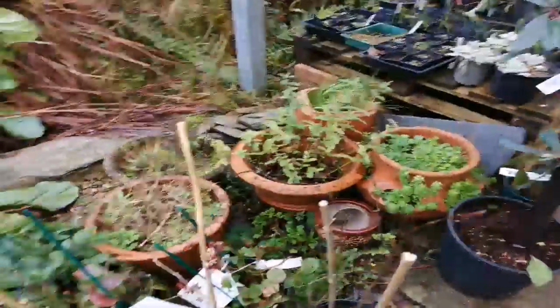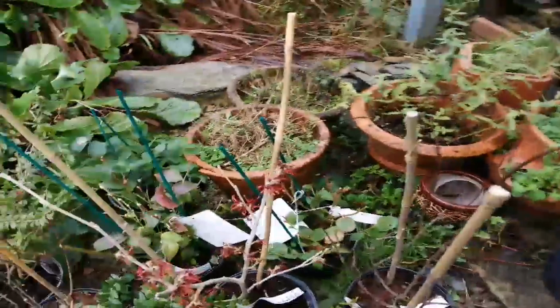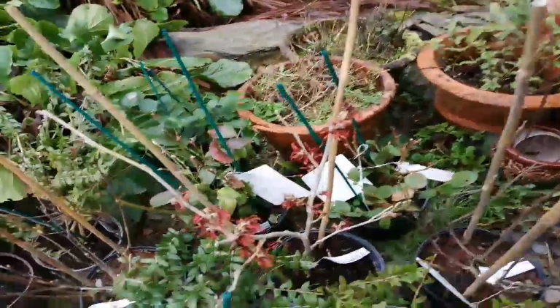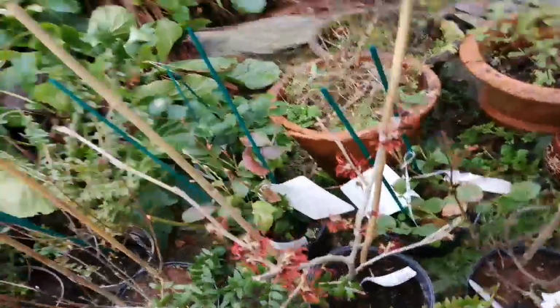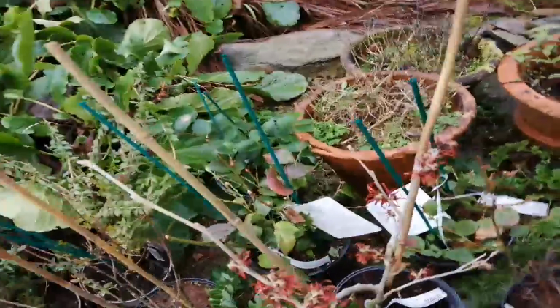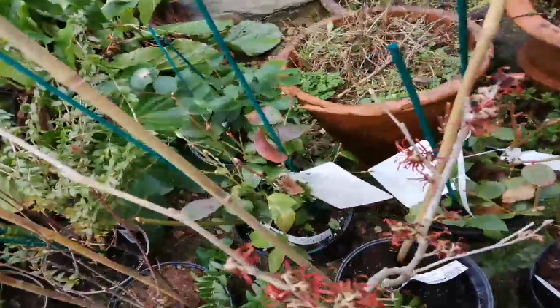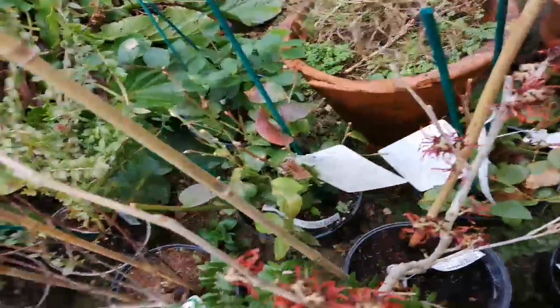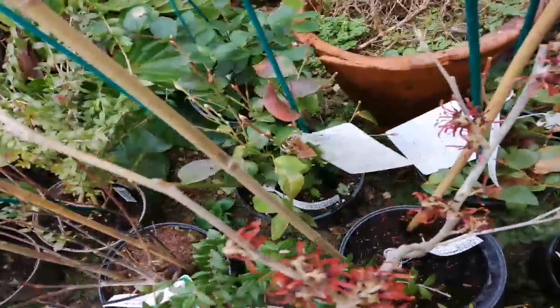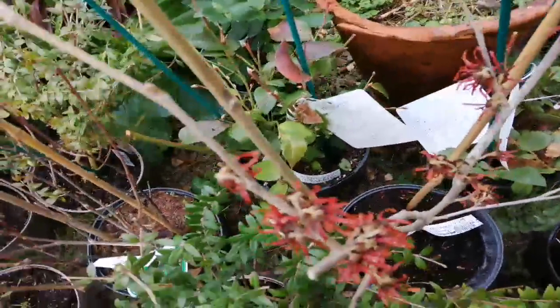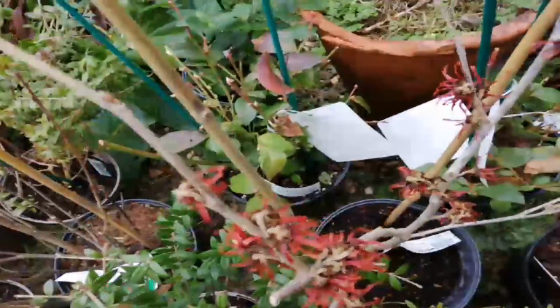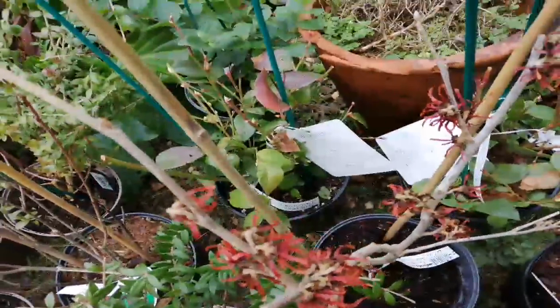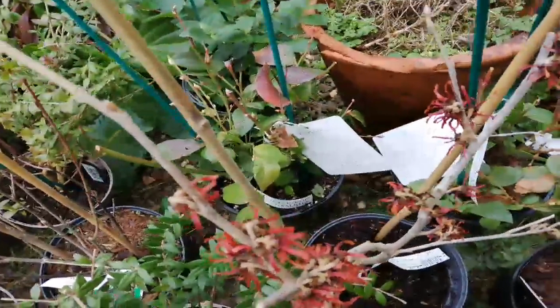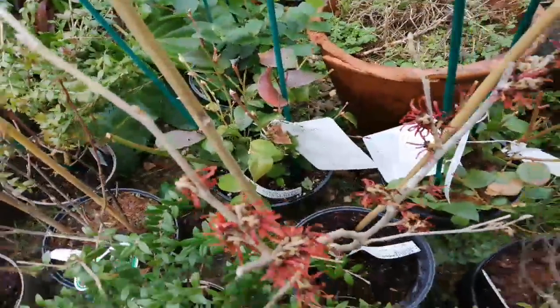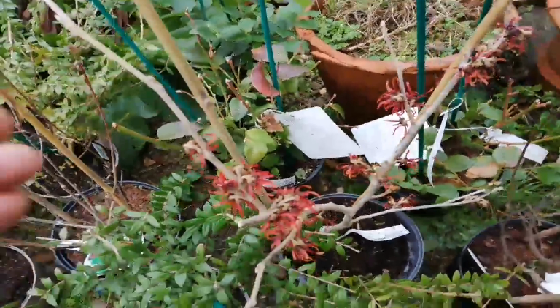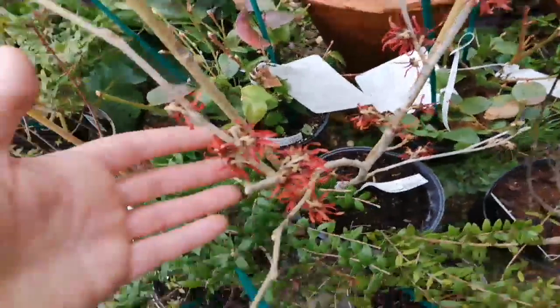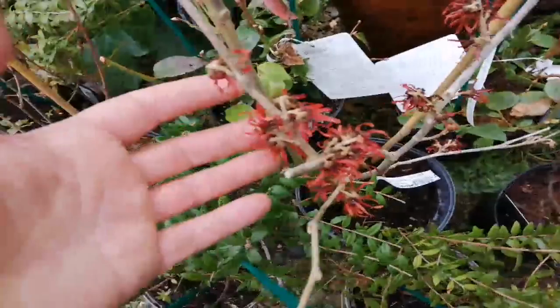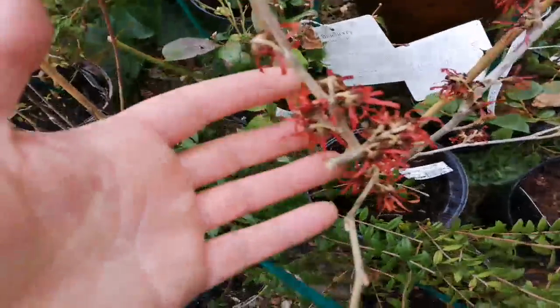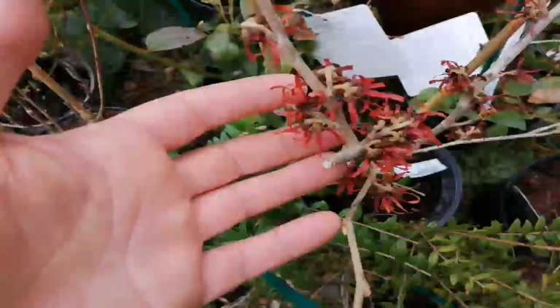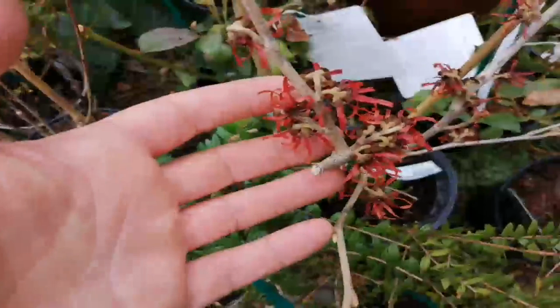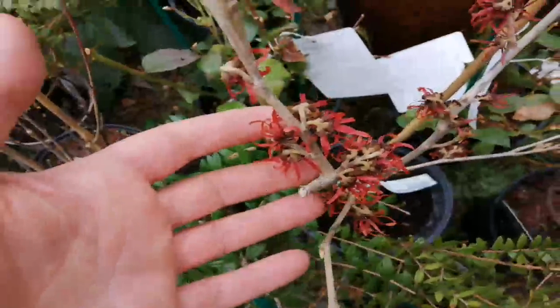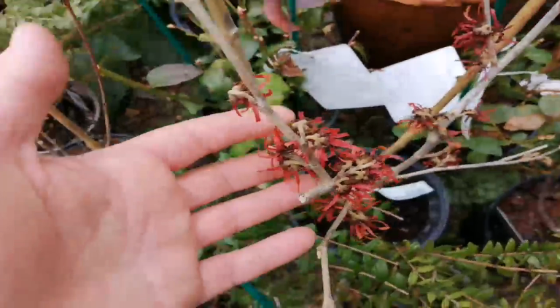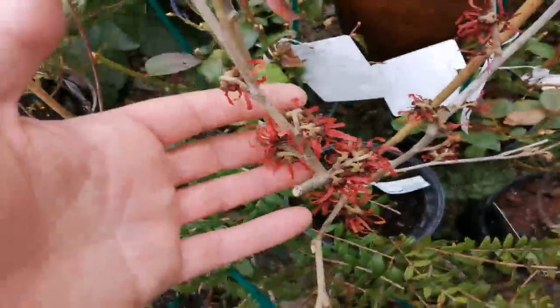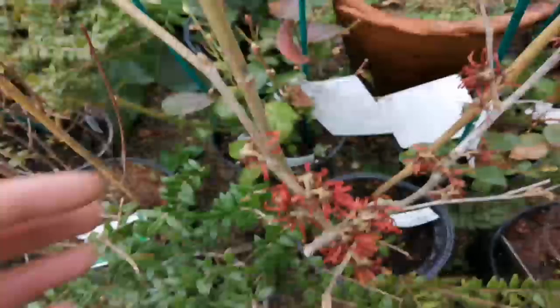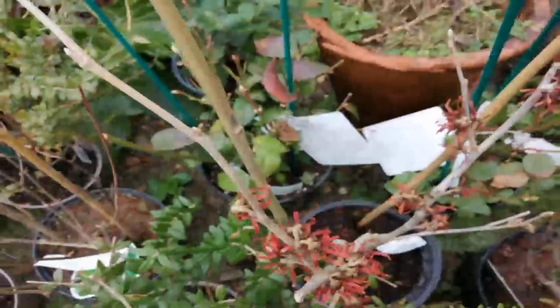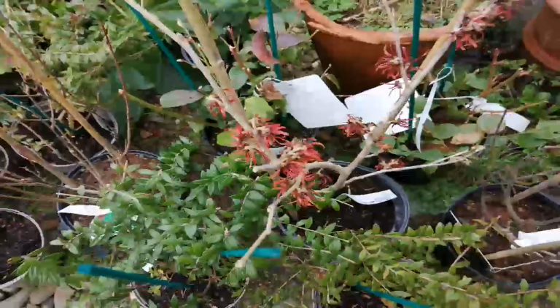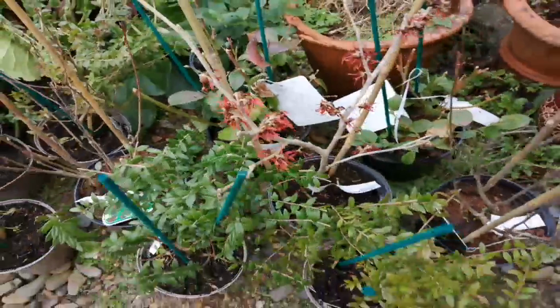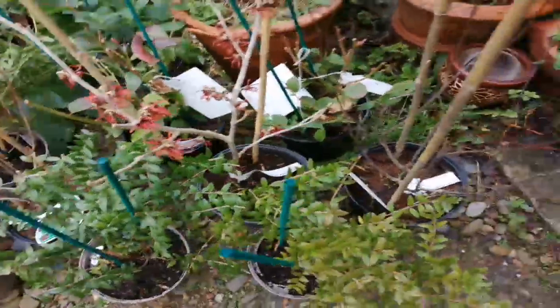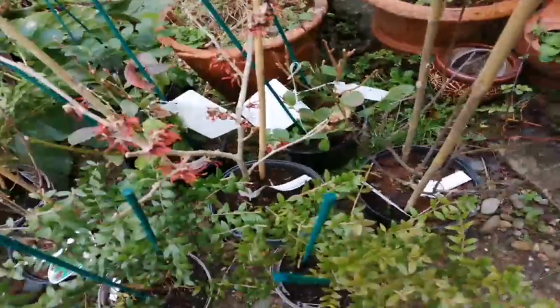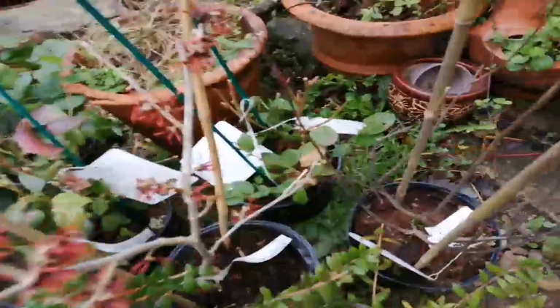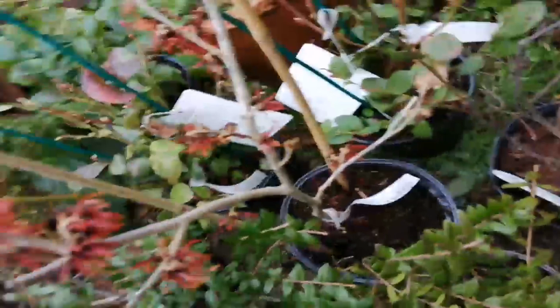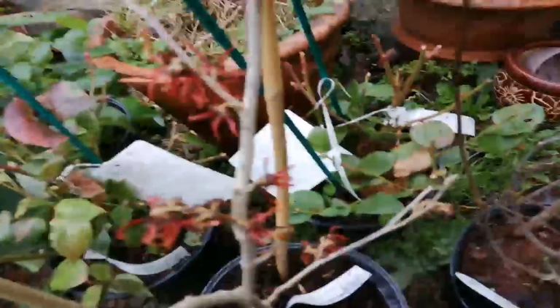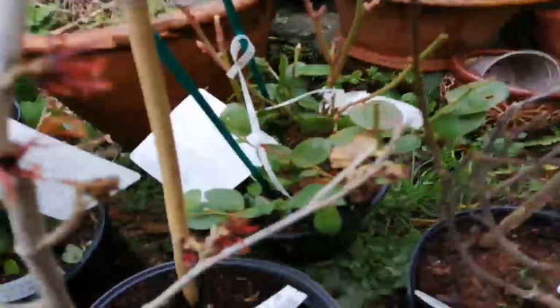There's a Hamamelis — which one is it? It's a witch hazel, Intermedia Diane. It looks a bit sorry for itself, but it has red flowers, so that's scented. I actually haven't smelt it yet — it's been in a cardboard box for at least 24 hours.